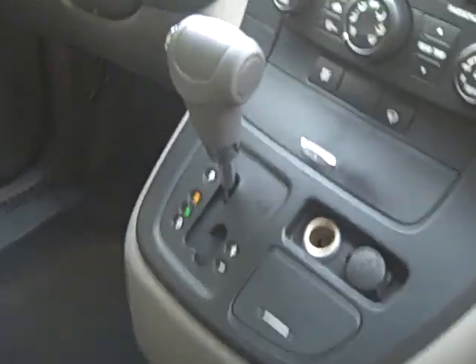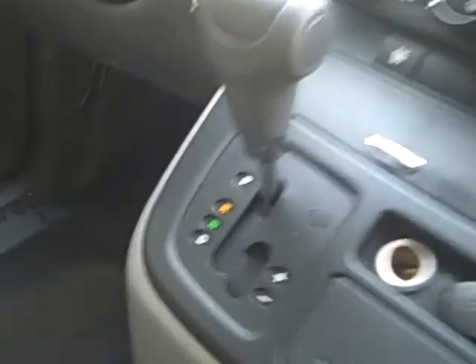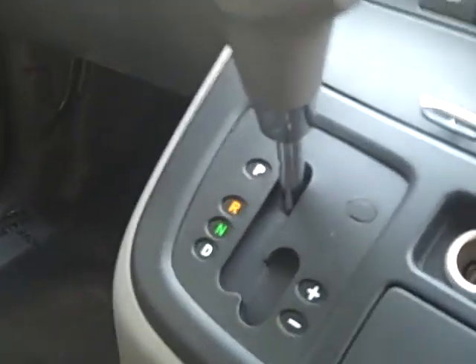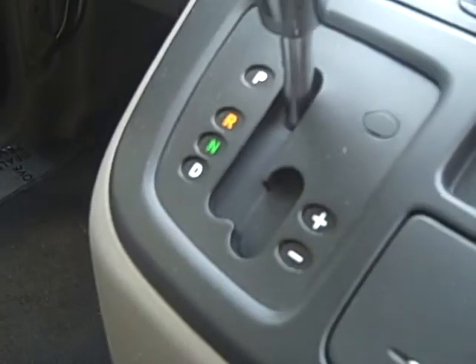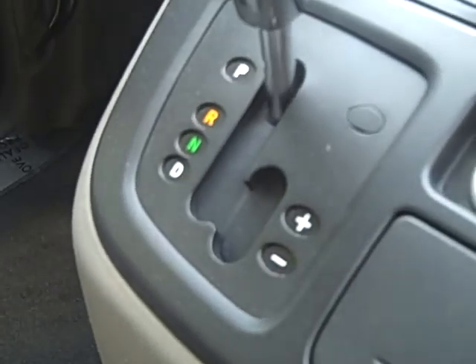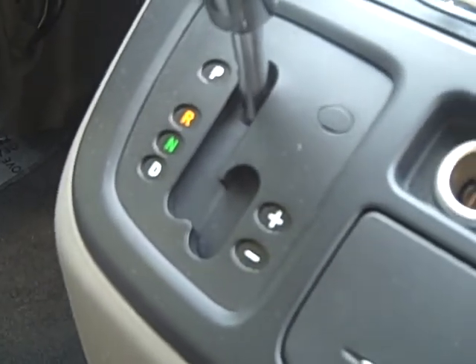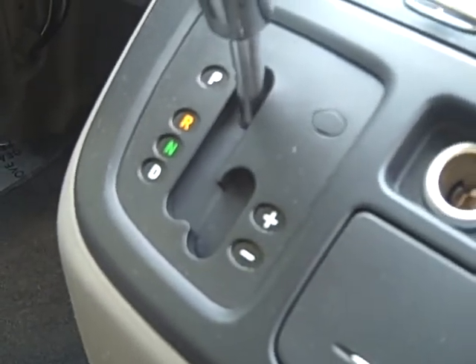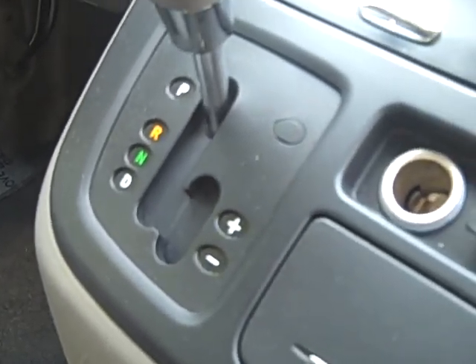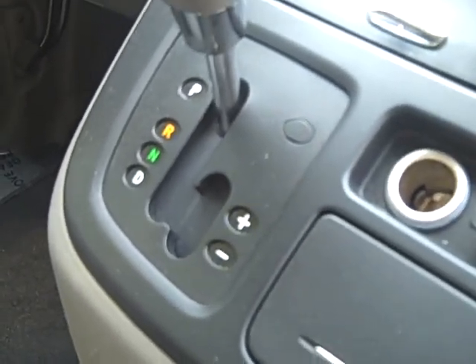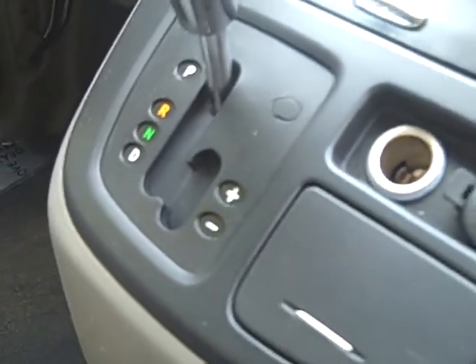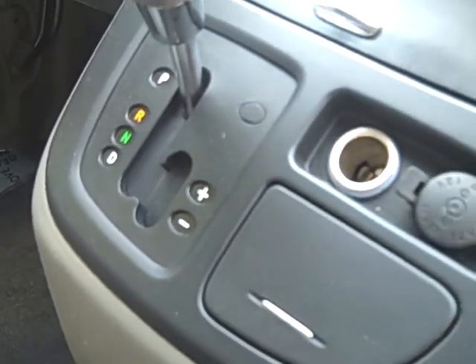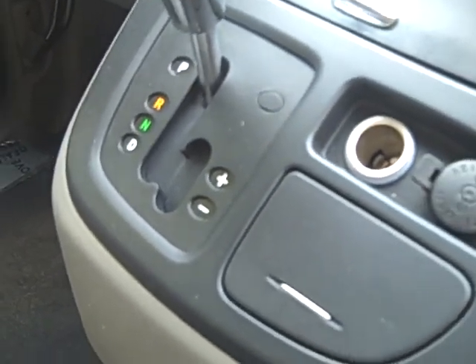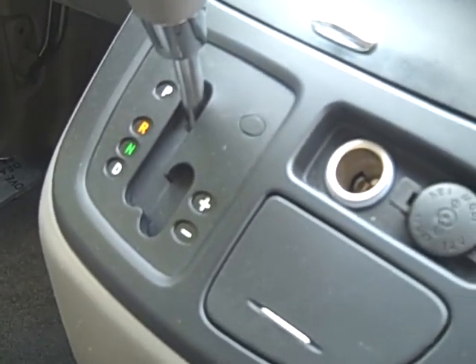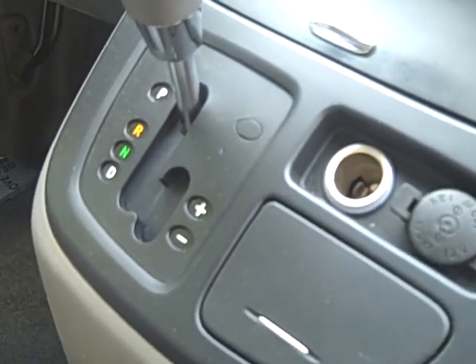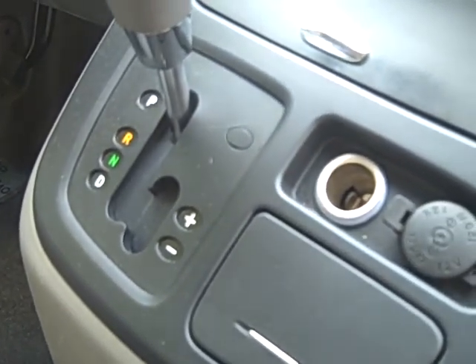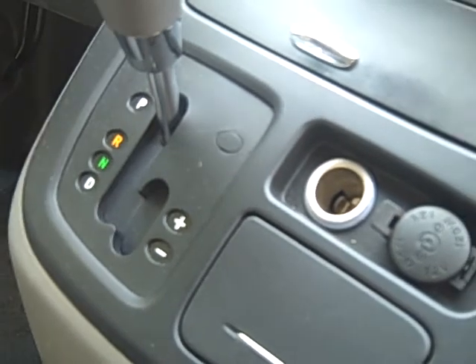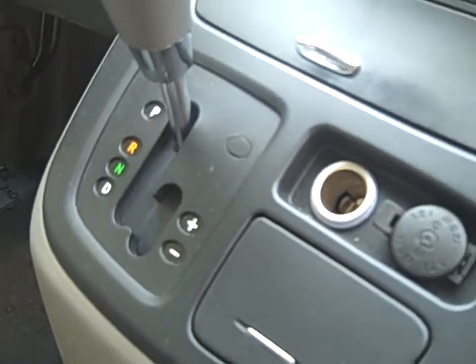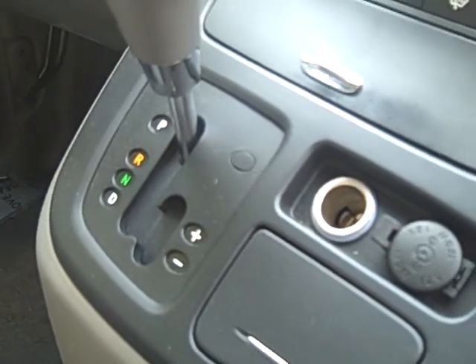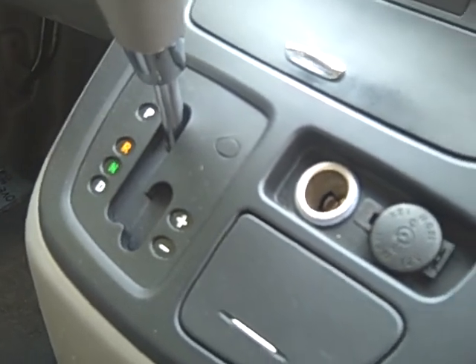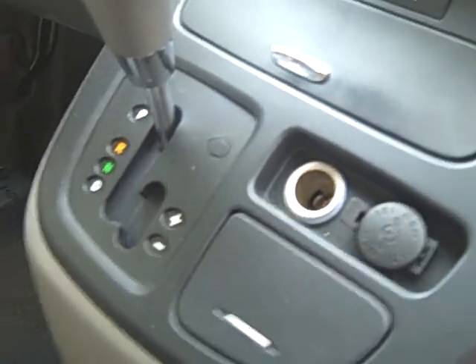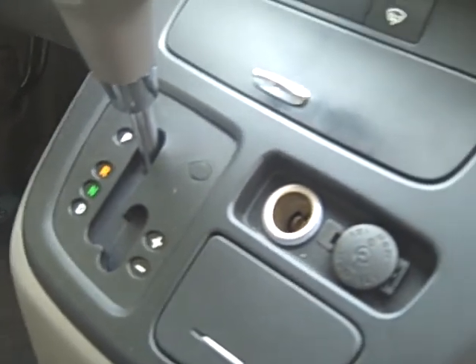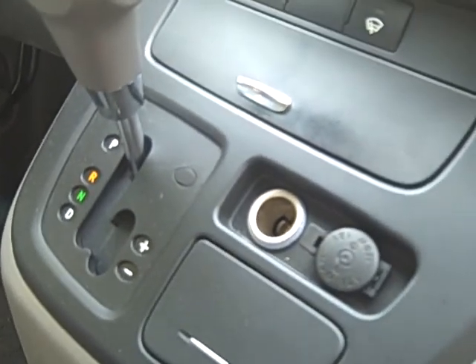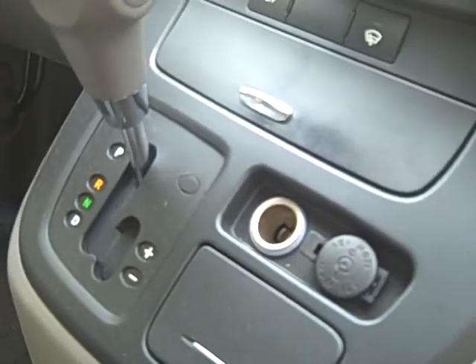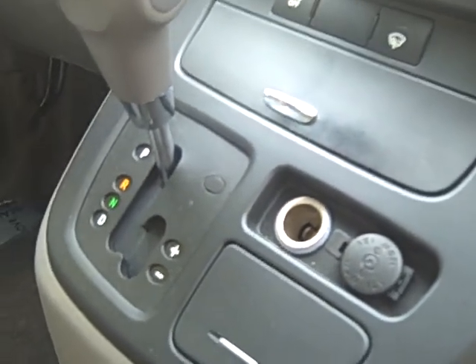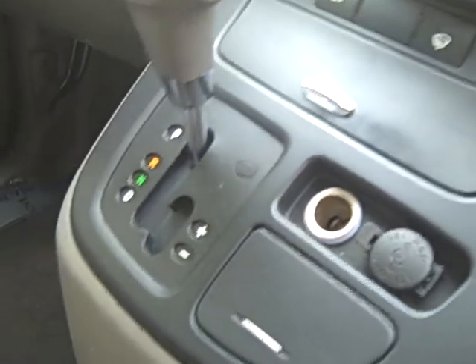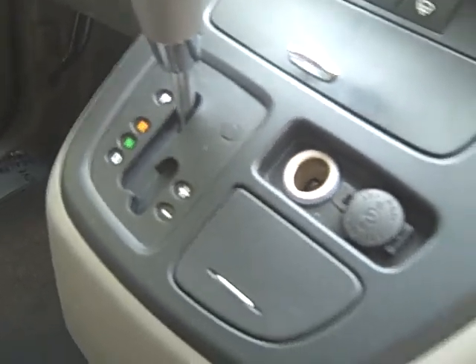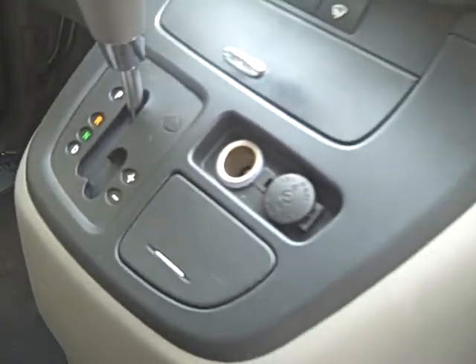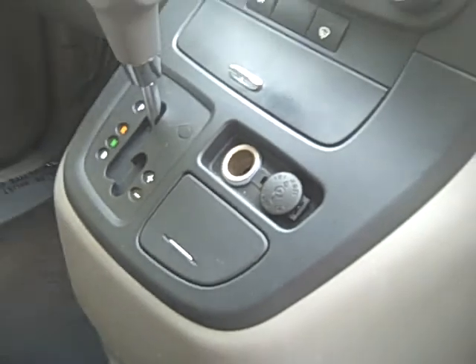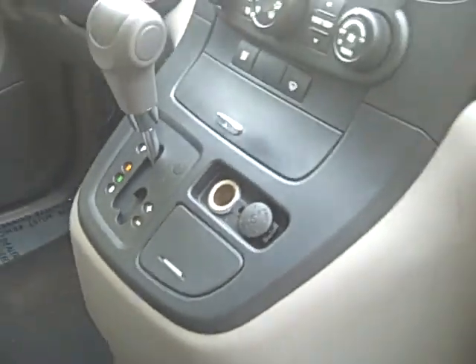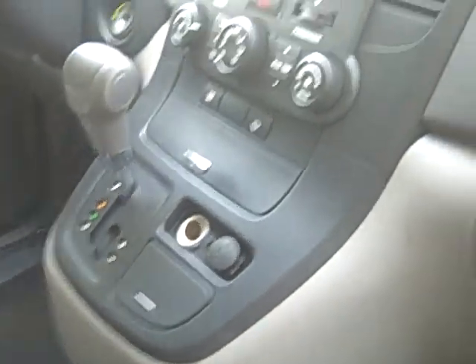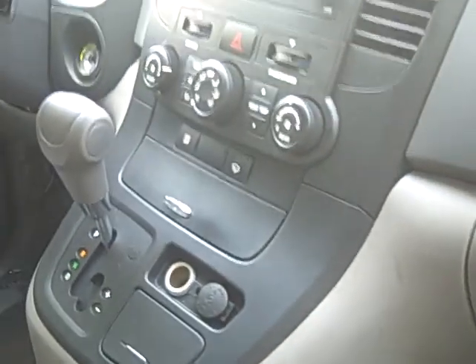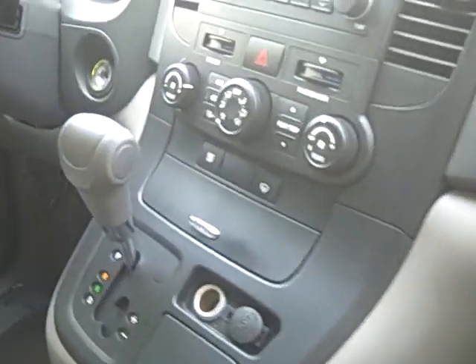There's the Sportmatic I mentioned earlier. Basically, if you have it in drive you can click it over to the plus or minus area — push up to shift up, push down to shift down. Otherwise it functions as a fully automatic transmission.